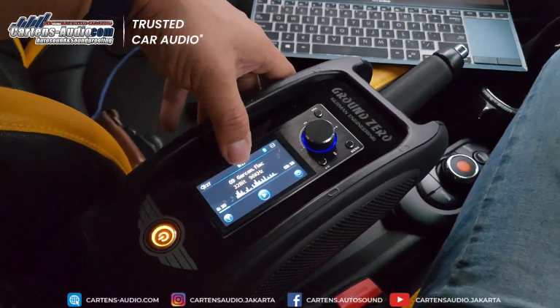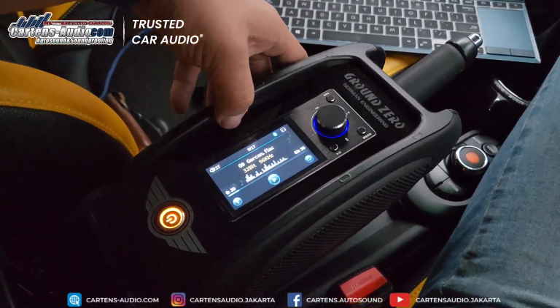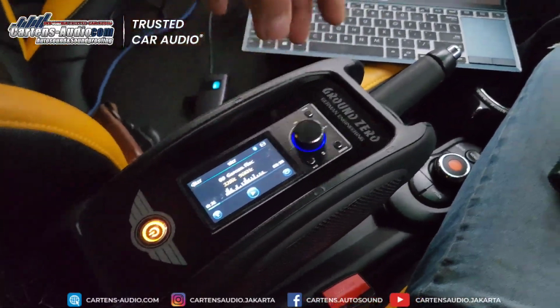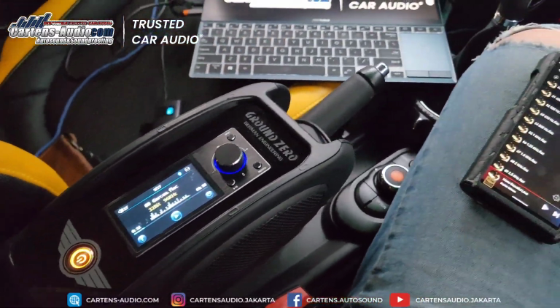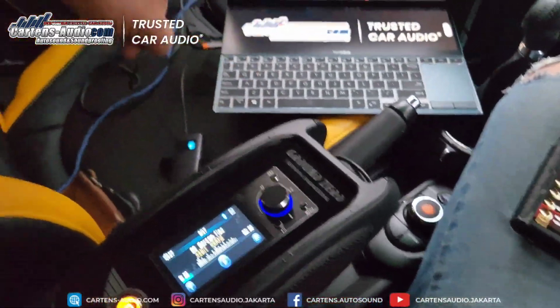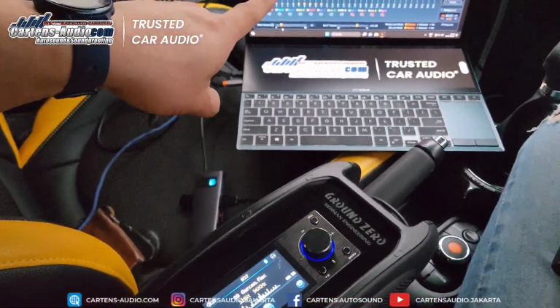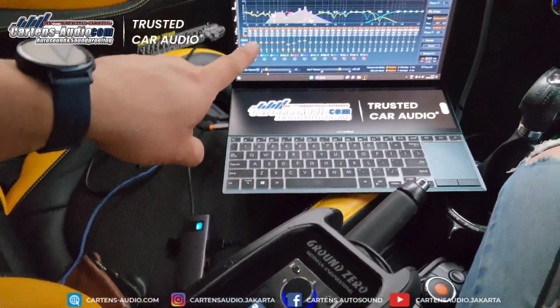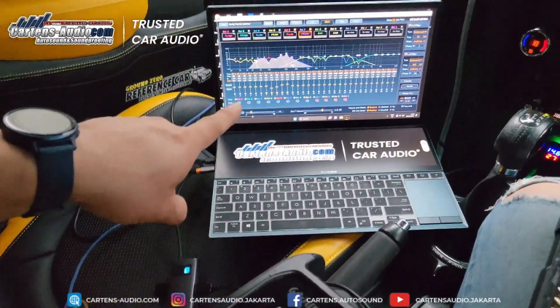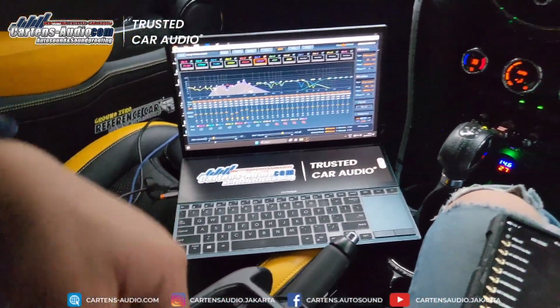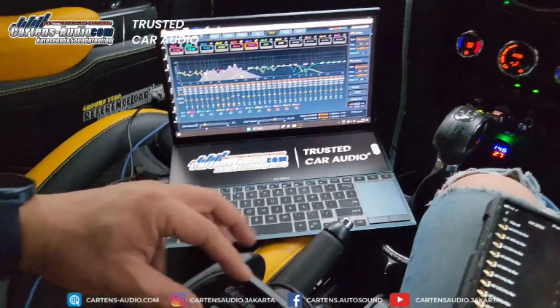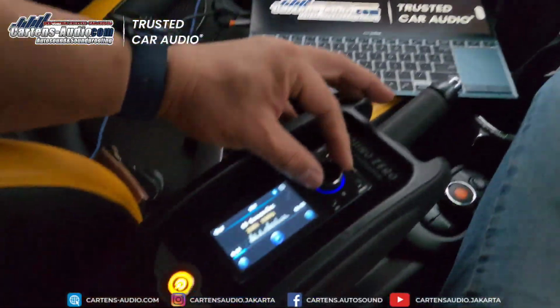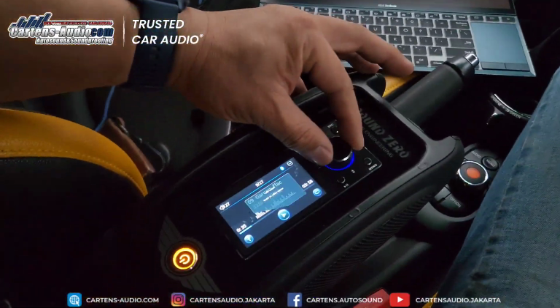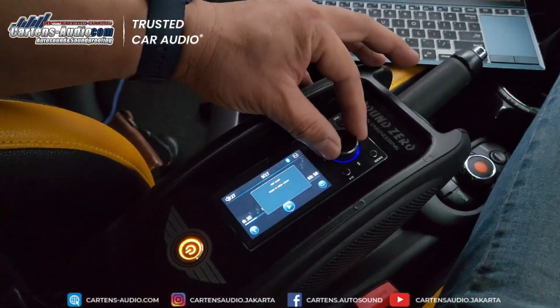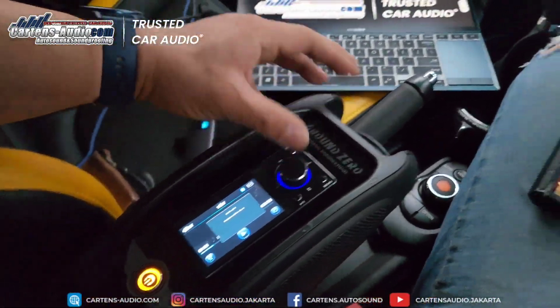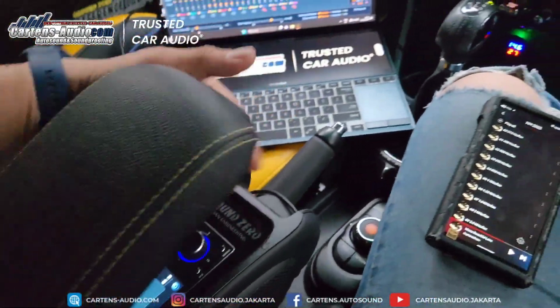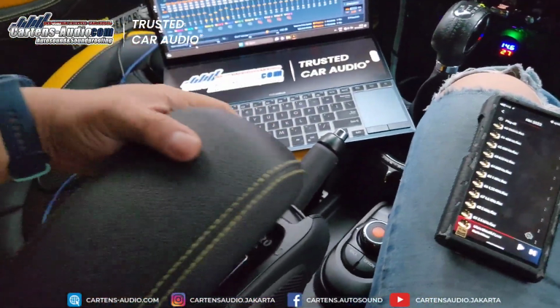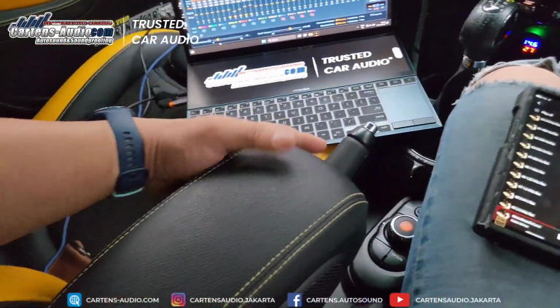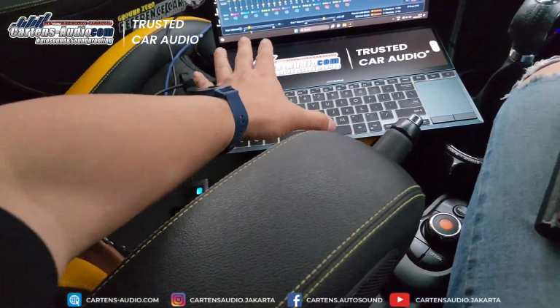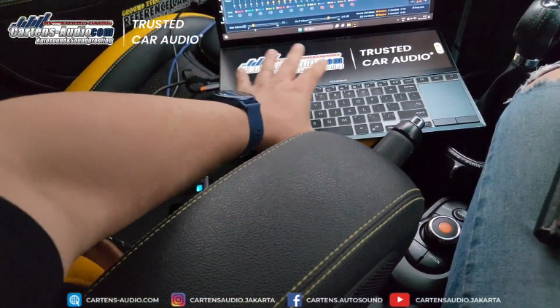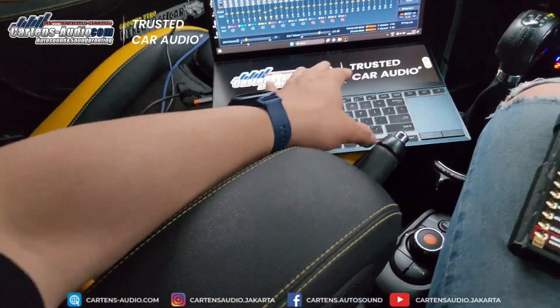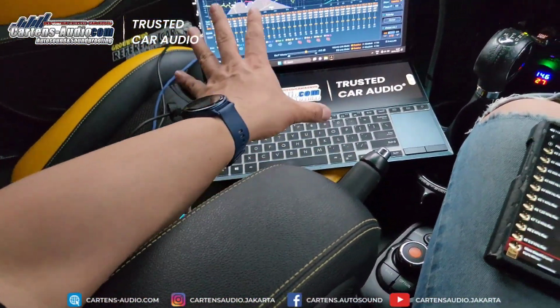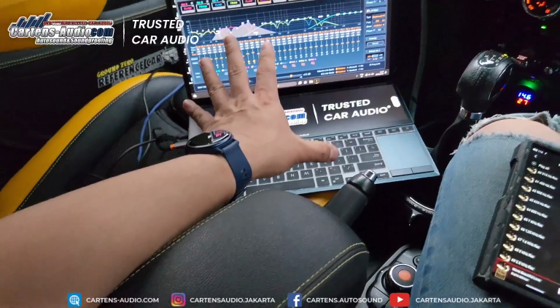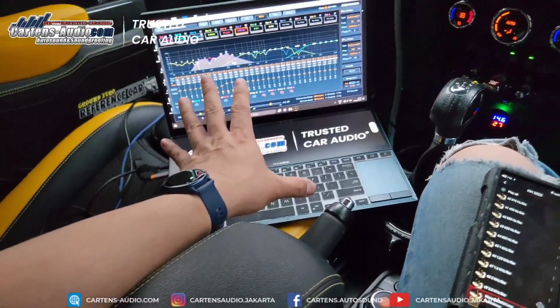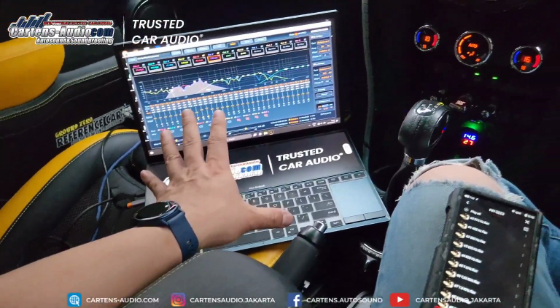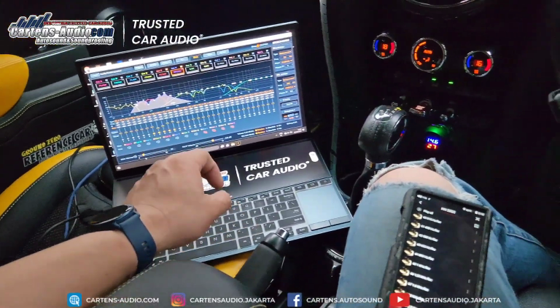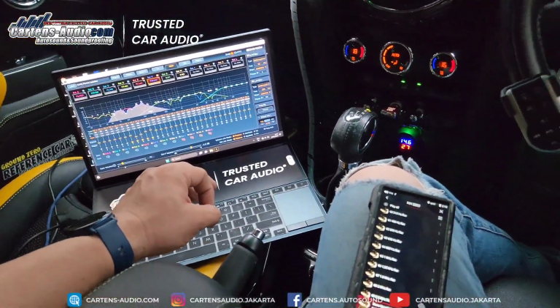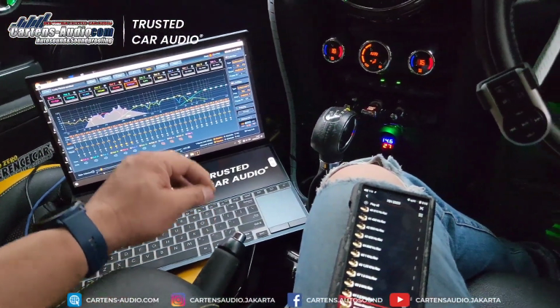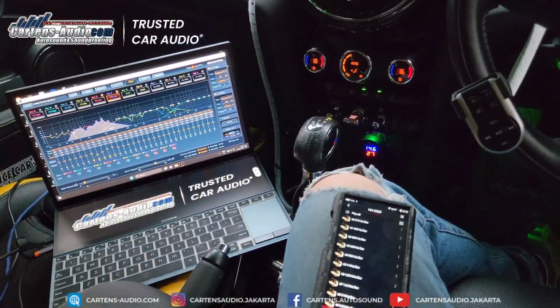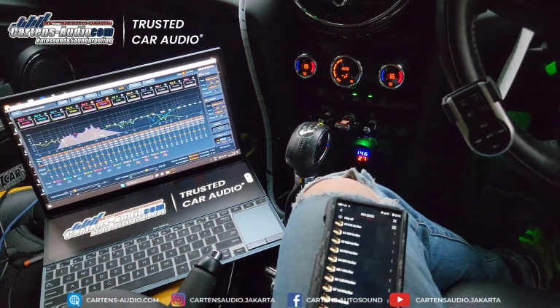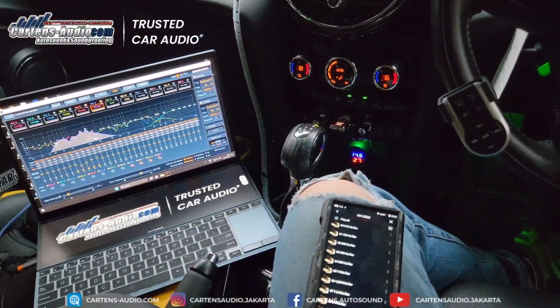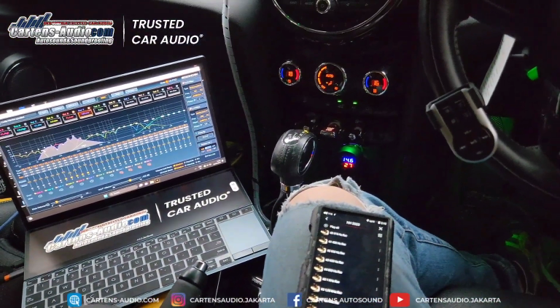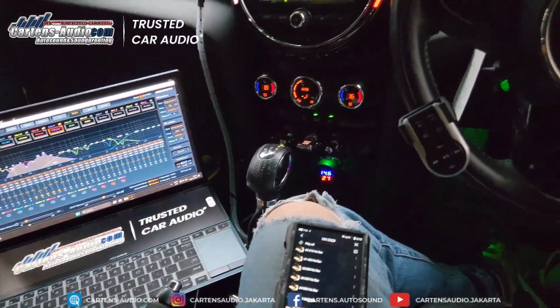We can set up the preset here. Because this is already connected to the laptop, we can control it — including volume, preset, mode, and USB player. We can control it all from the controller.